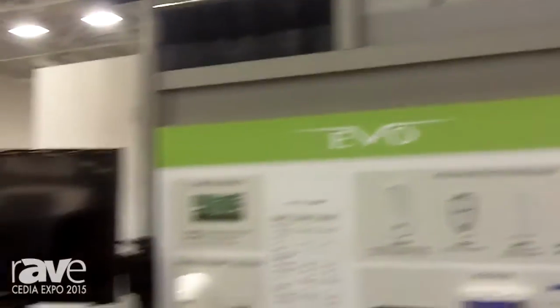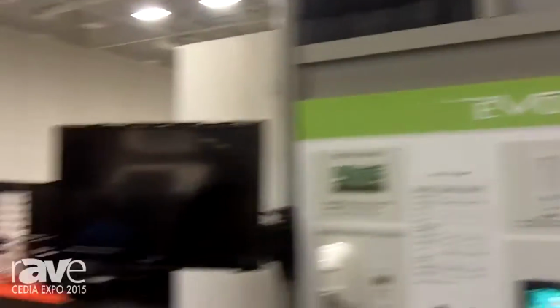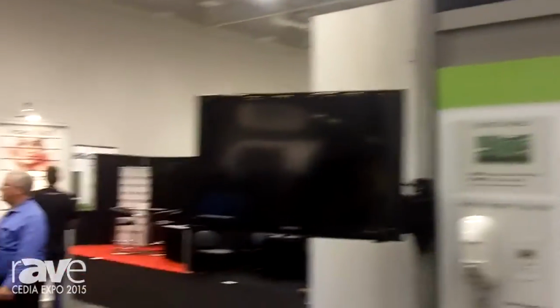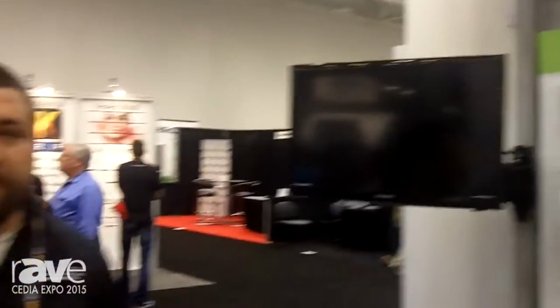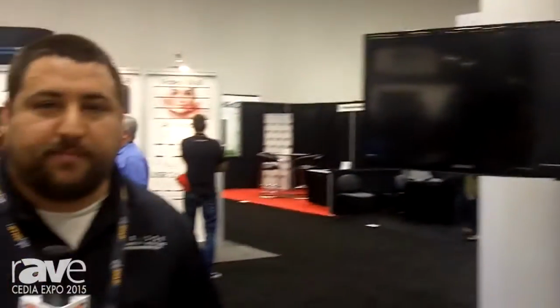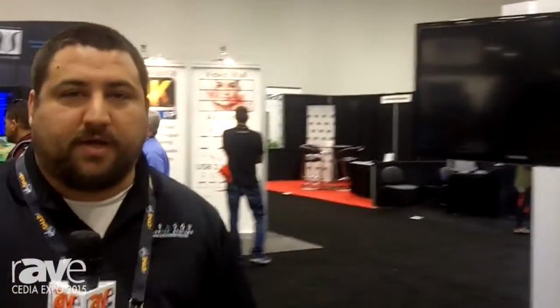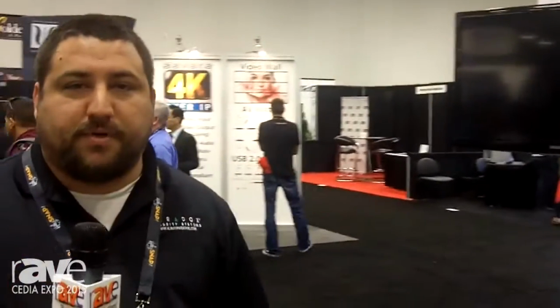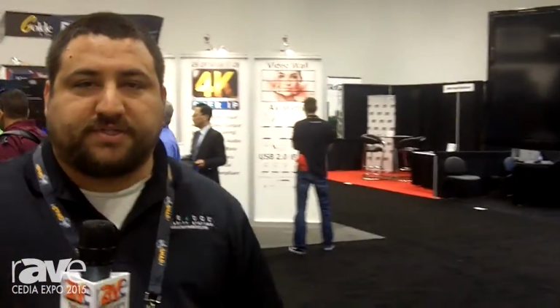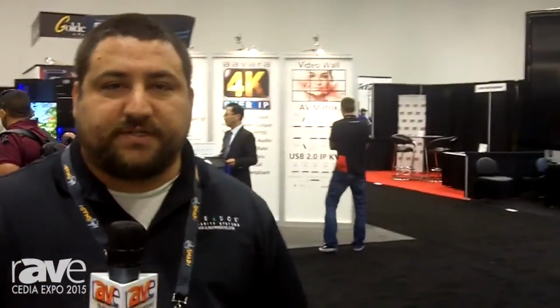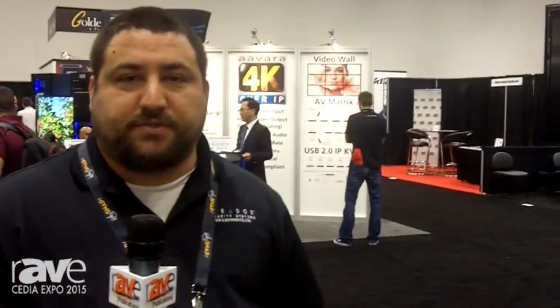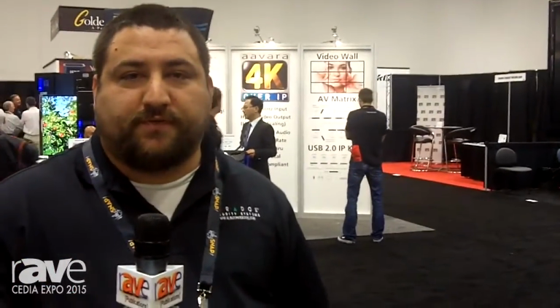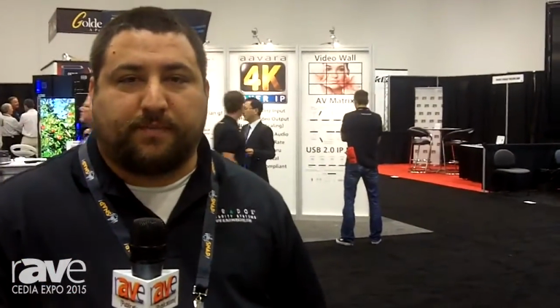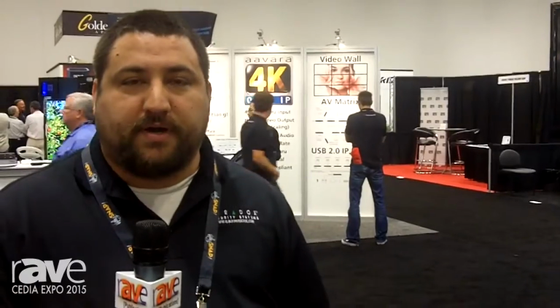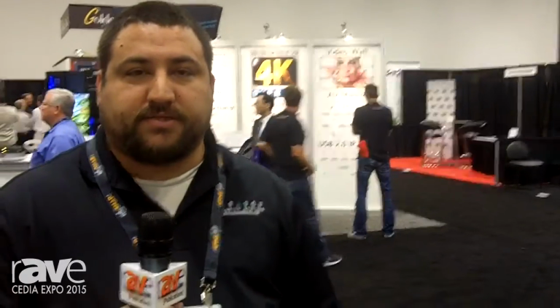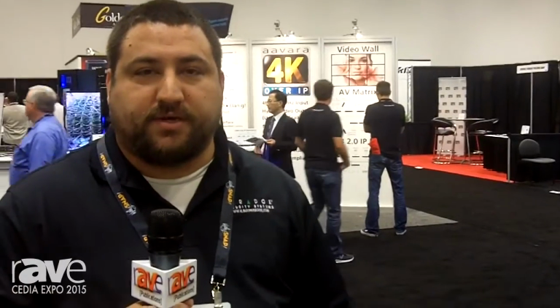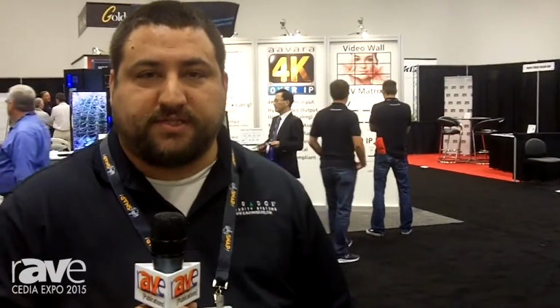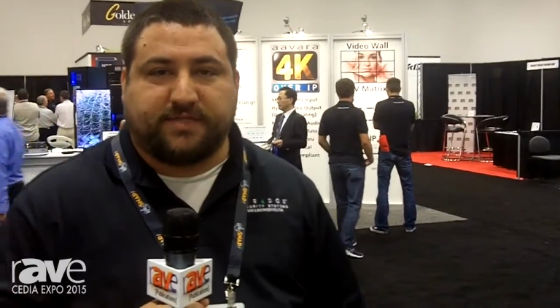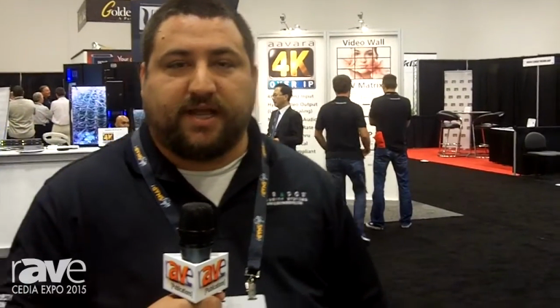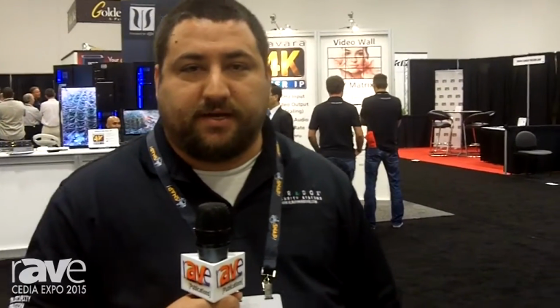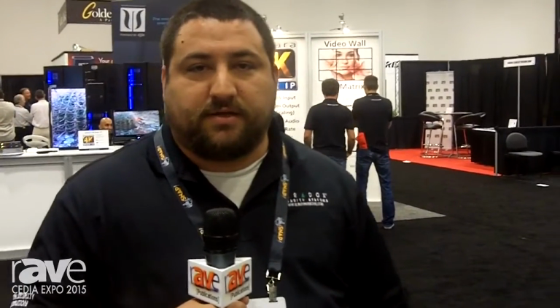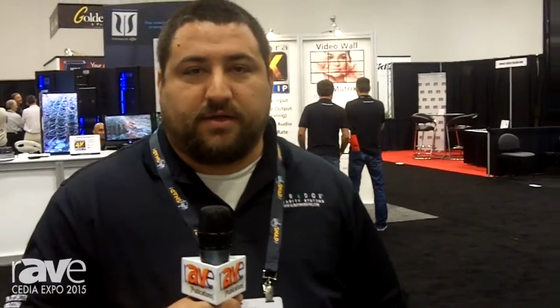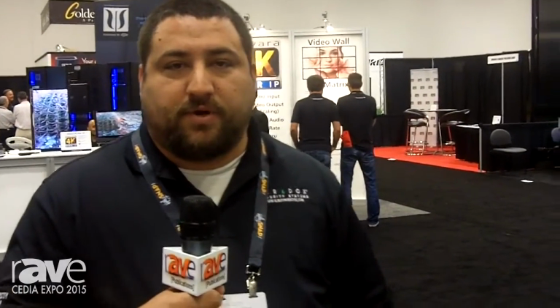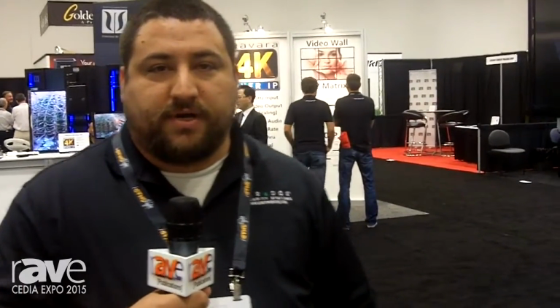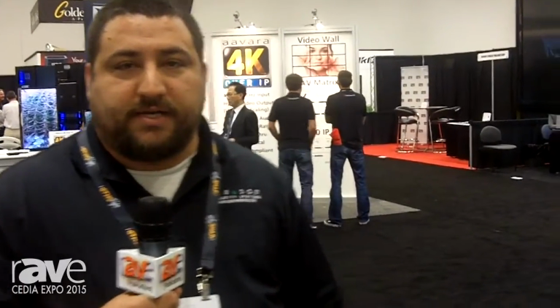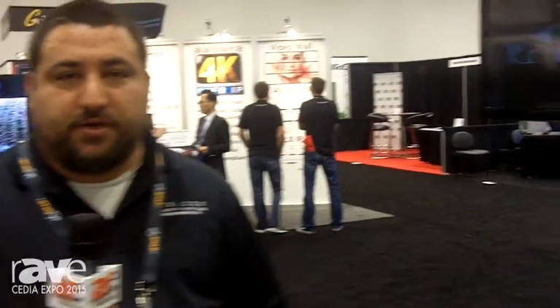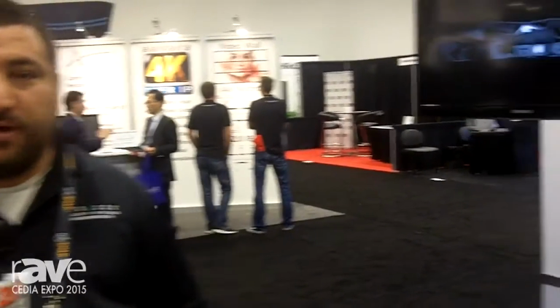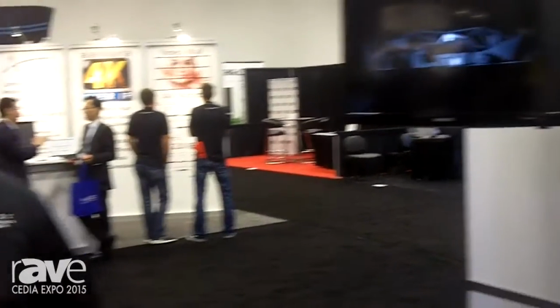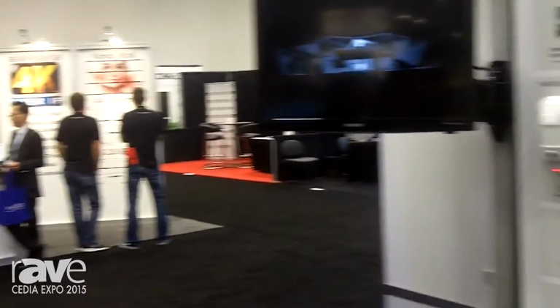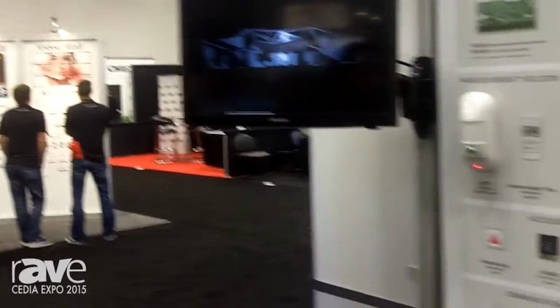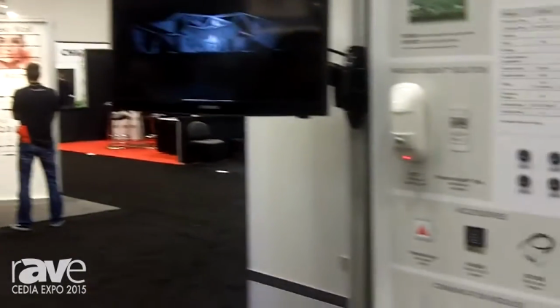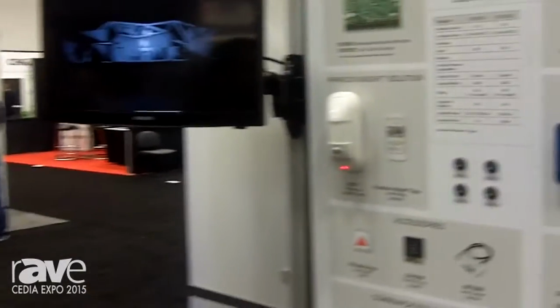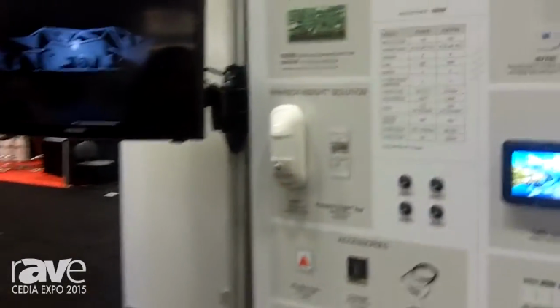This is Bobby from Booth 7224, Paradox Security Systems out of Canada. We're here today to show you our booth at CDA 2015.